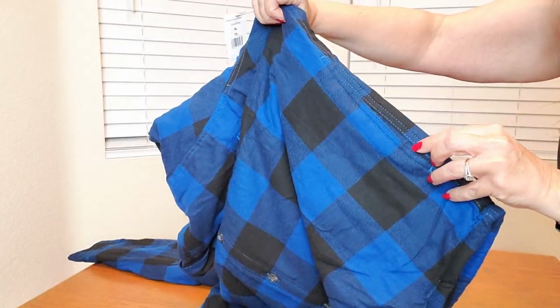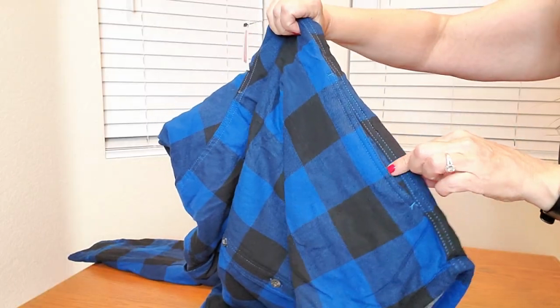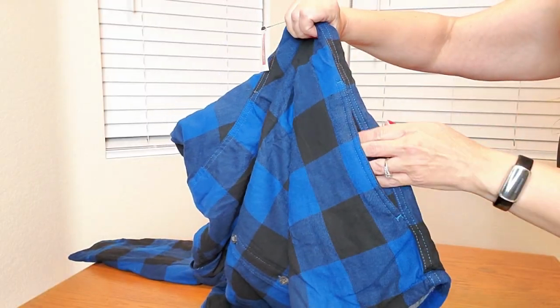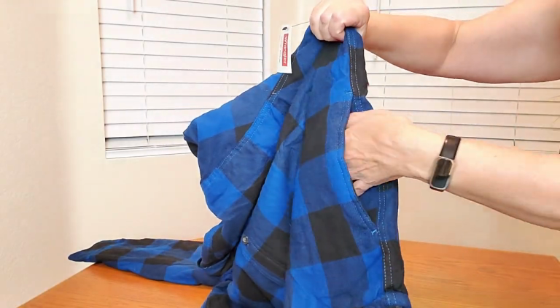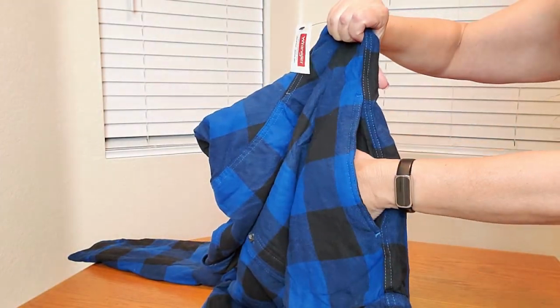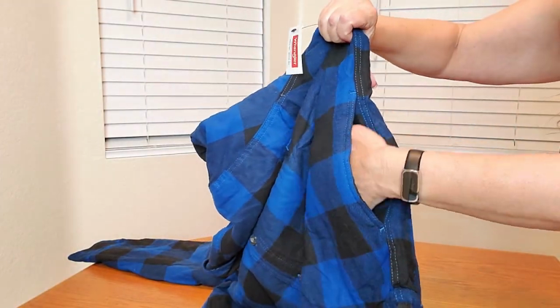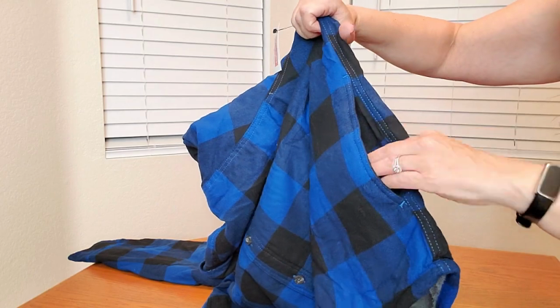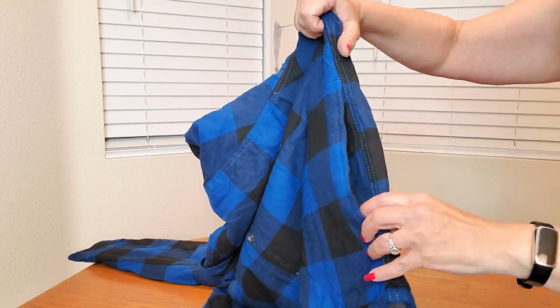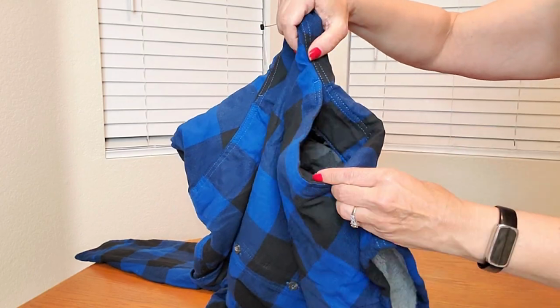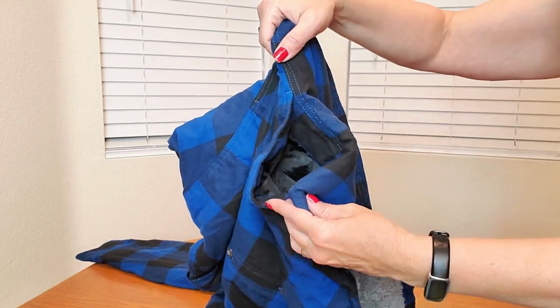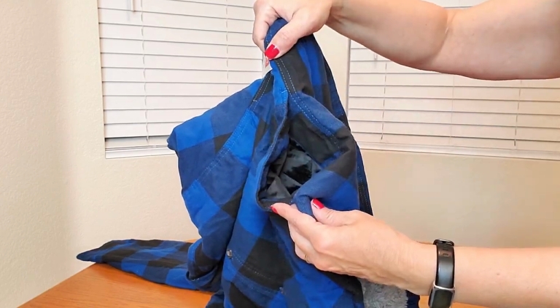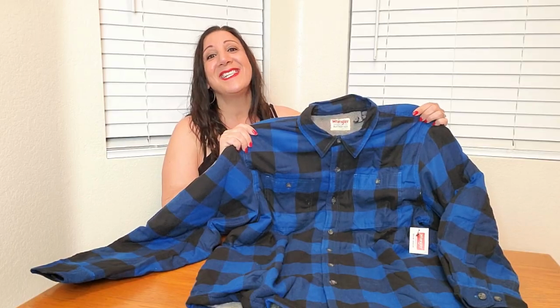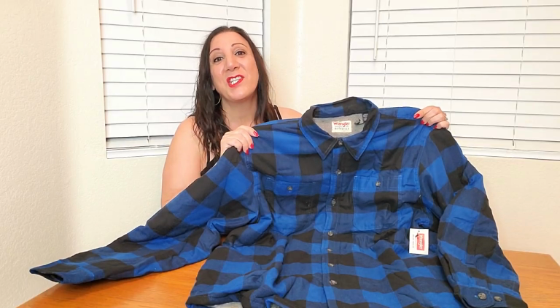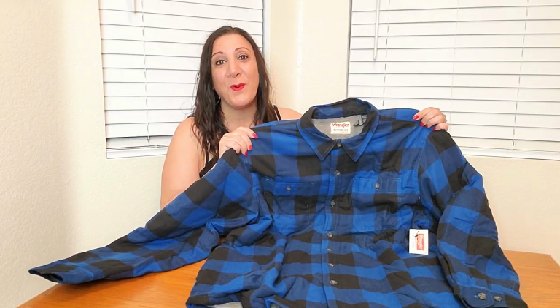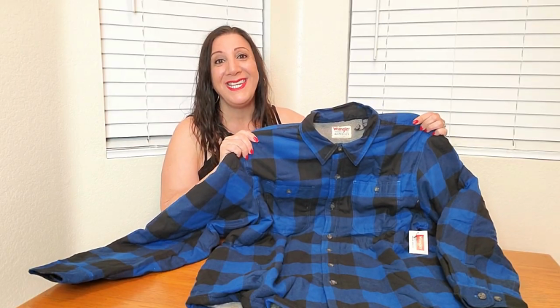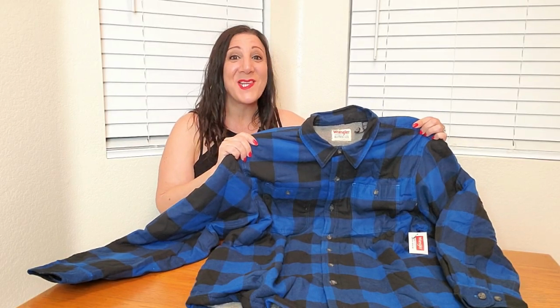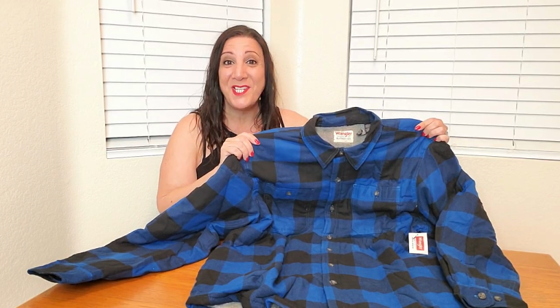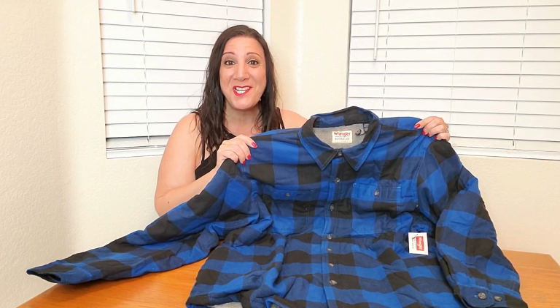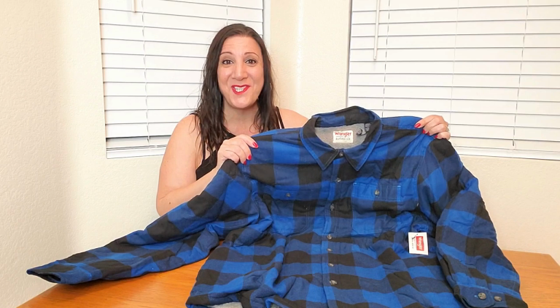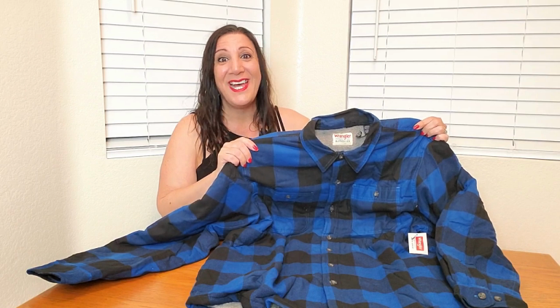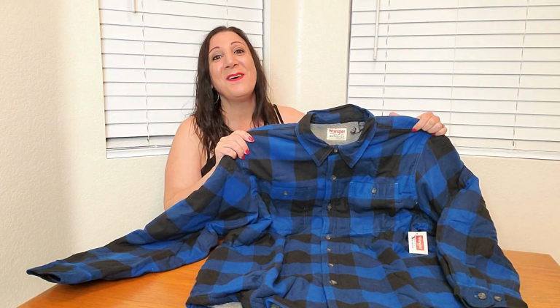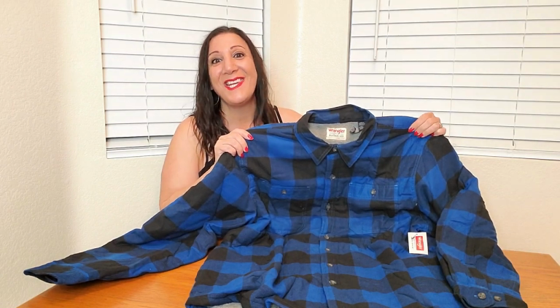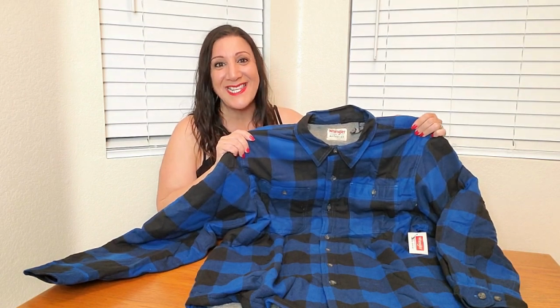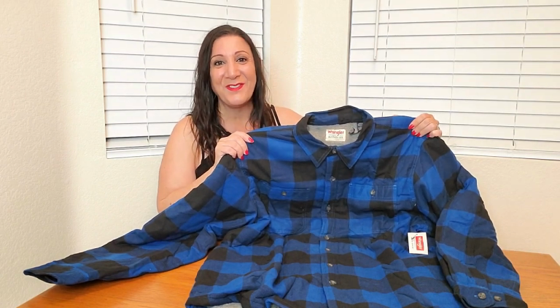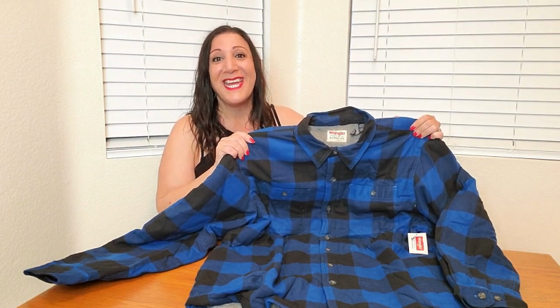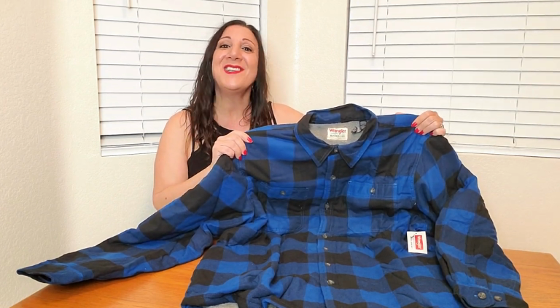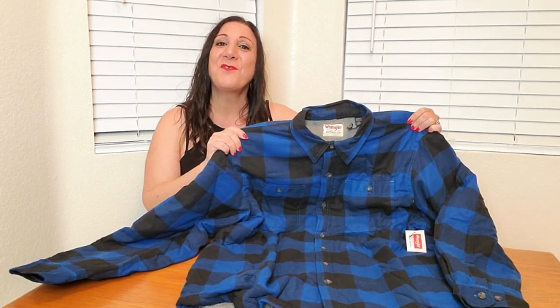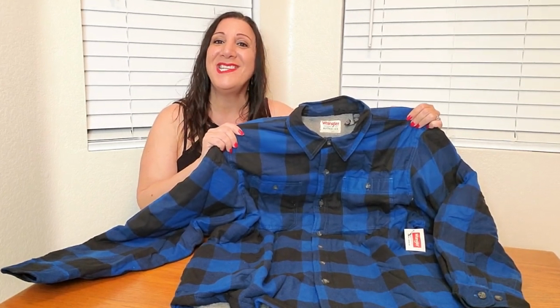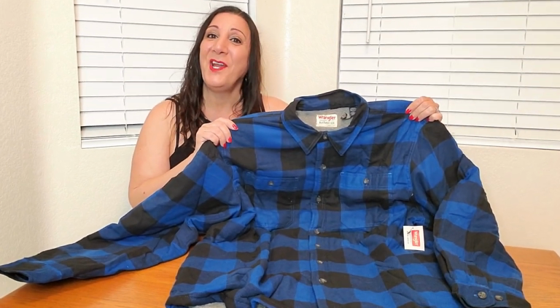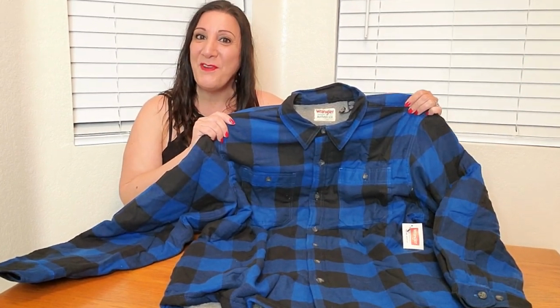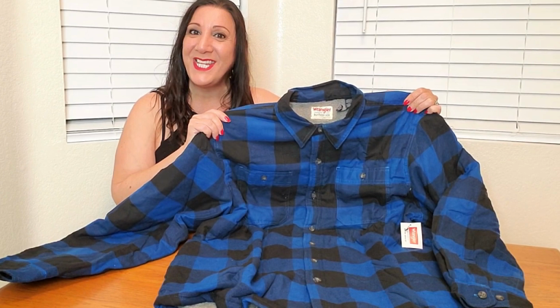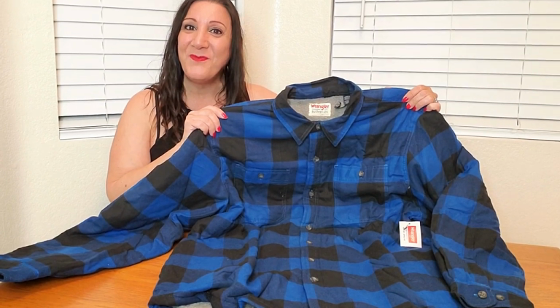They have two side pockets as well. This is such top quality and it's also machine washable. Can't wait to give this as a gift. Thank you so much for watching and hope you found this video helpful.